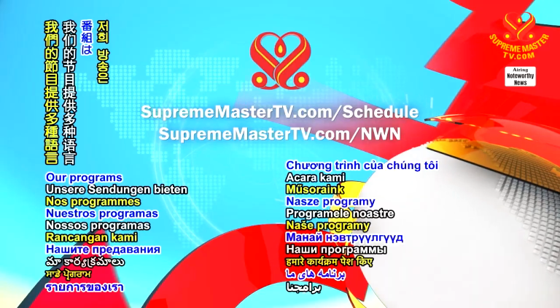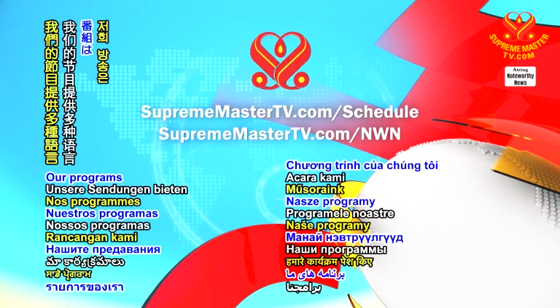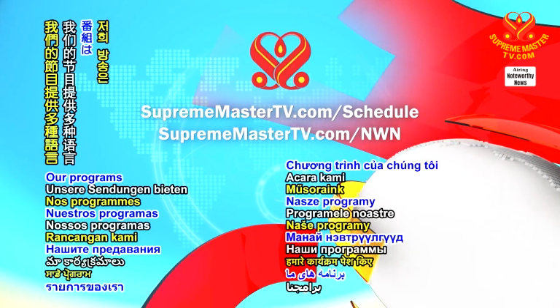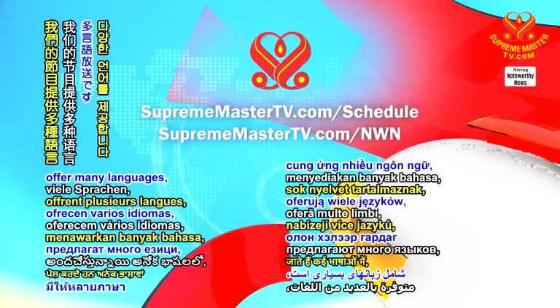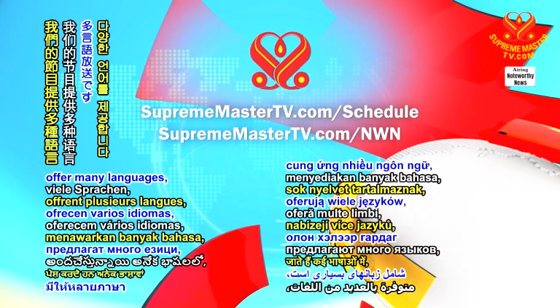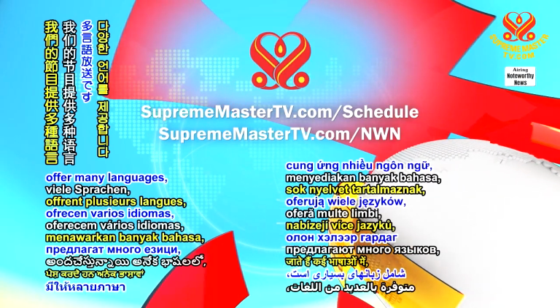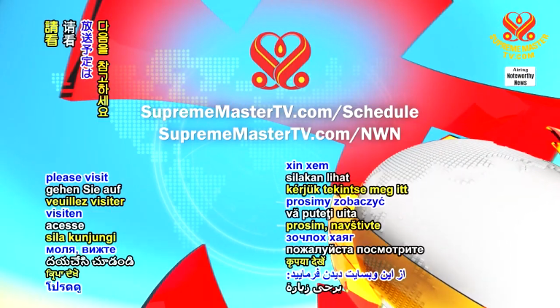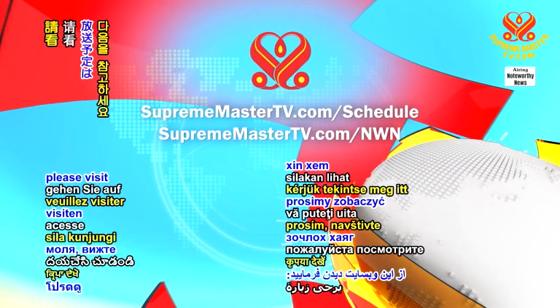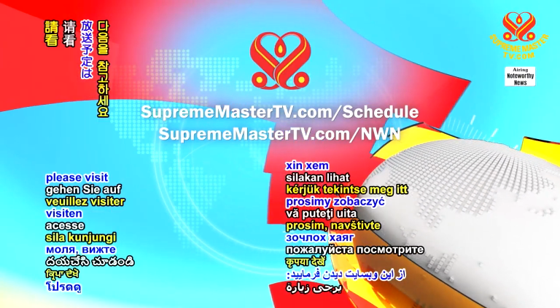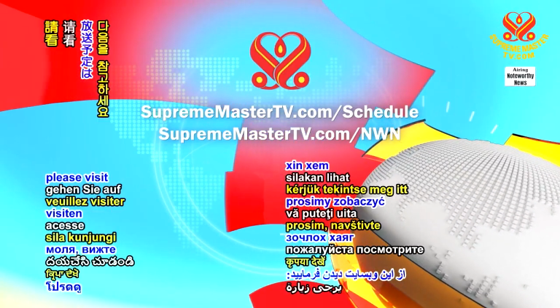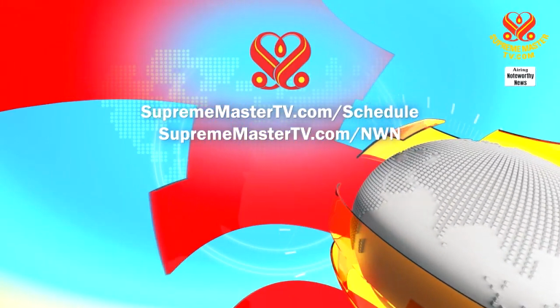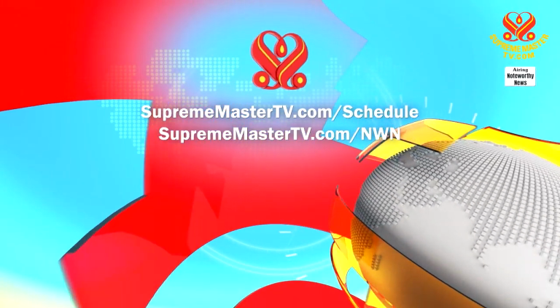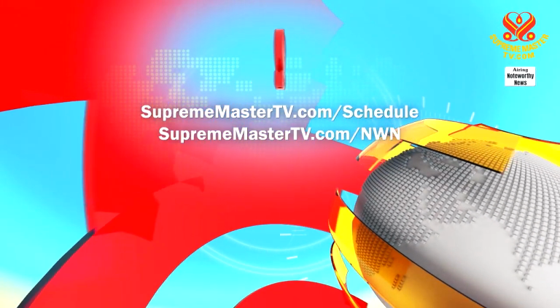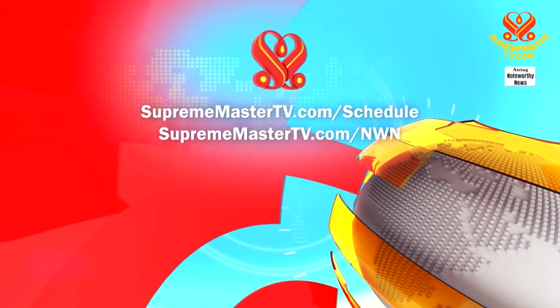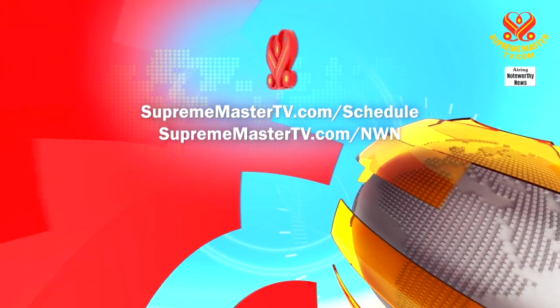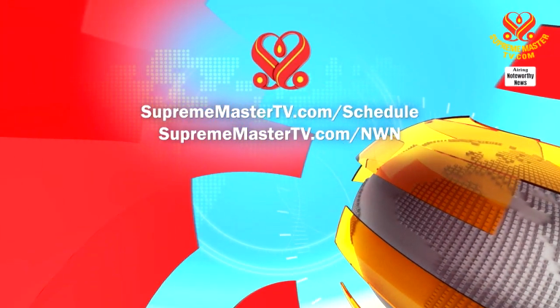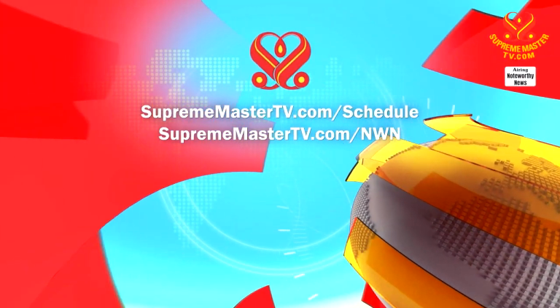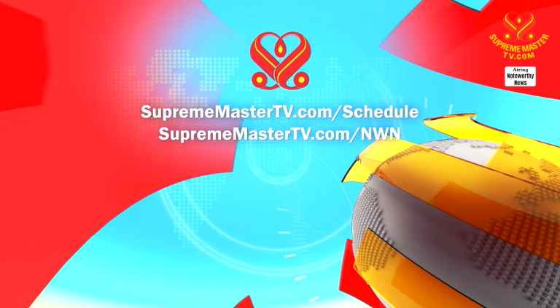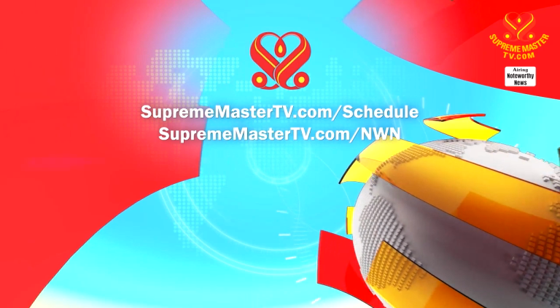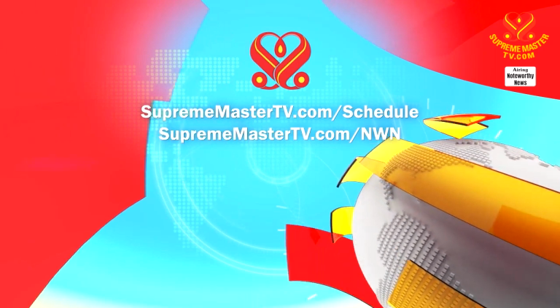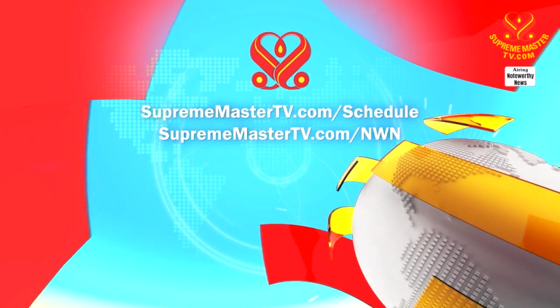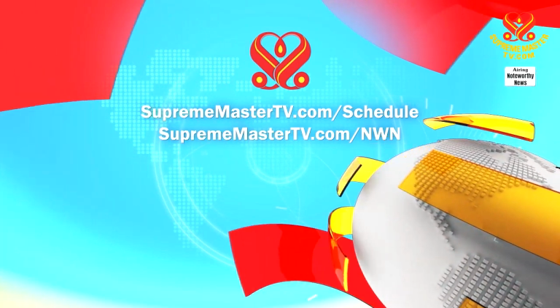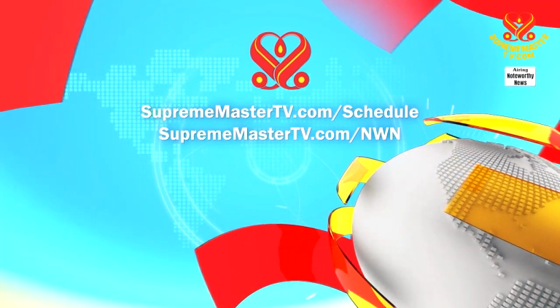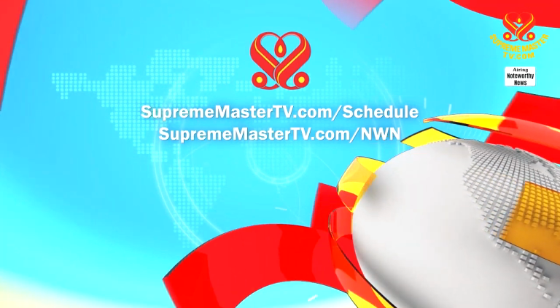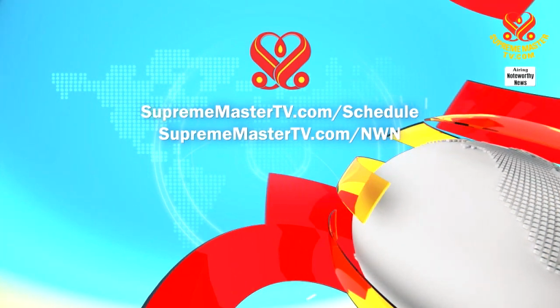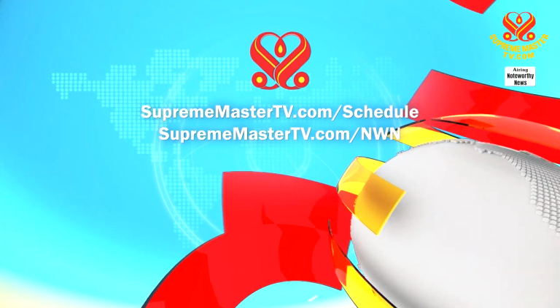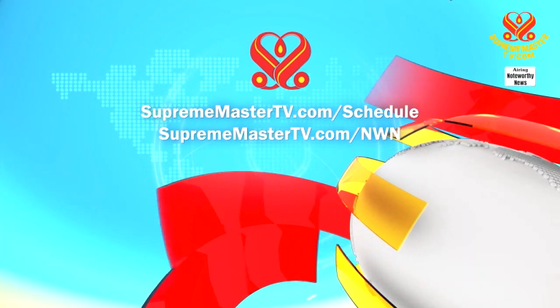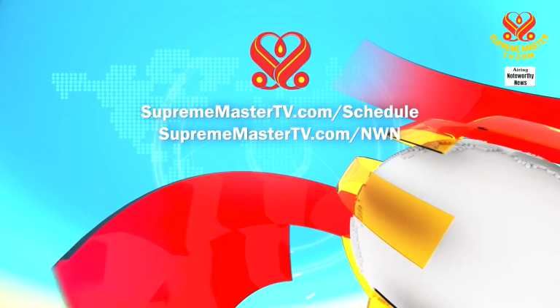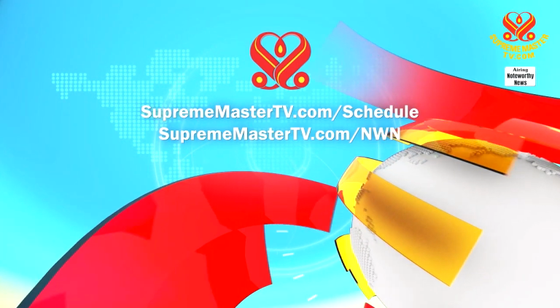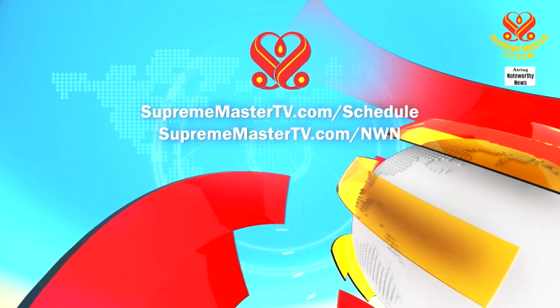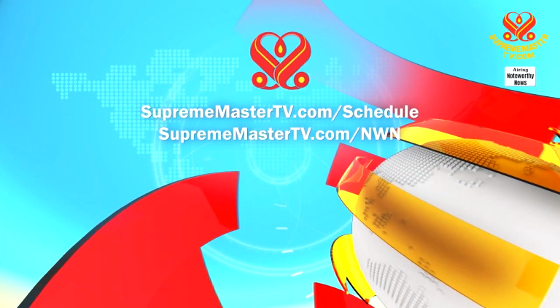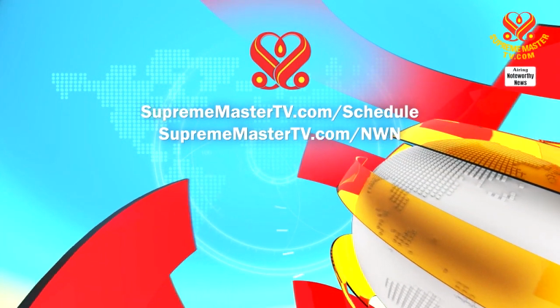Our programs are for many languages. Please visit suprememastertv.com/schedule and suprememastertv.com/NWN.